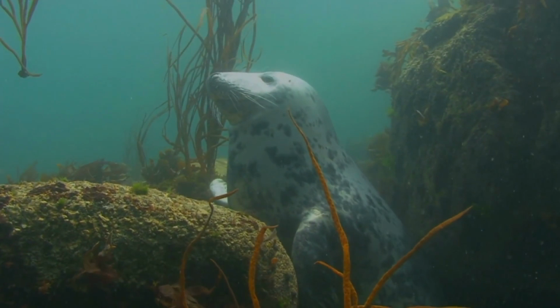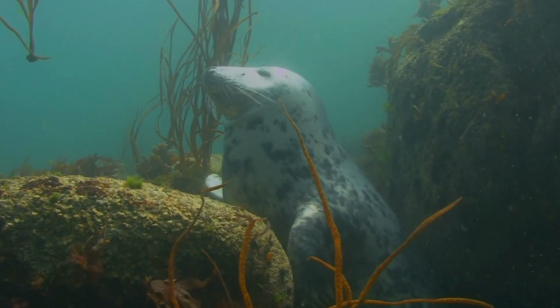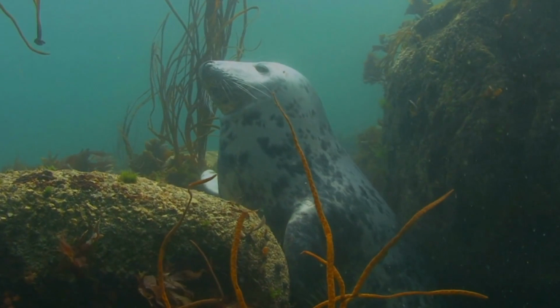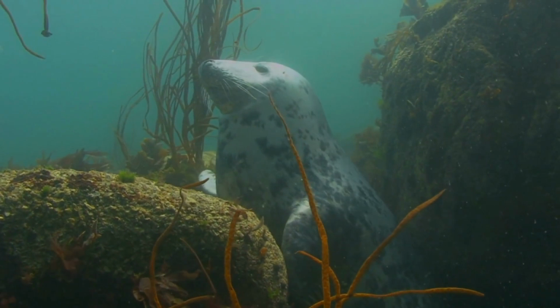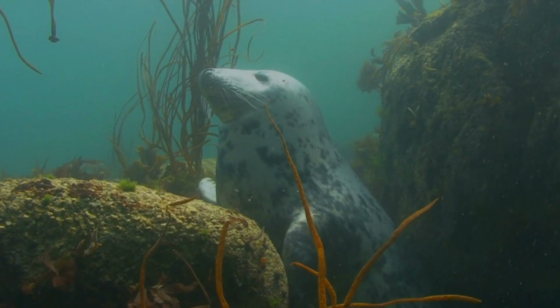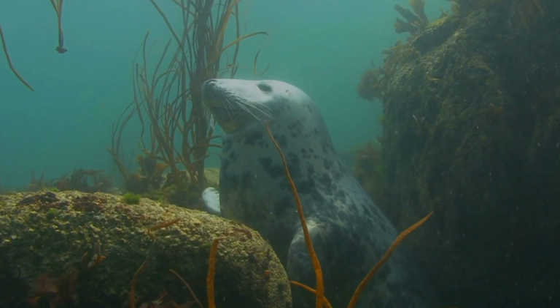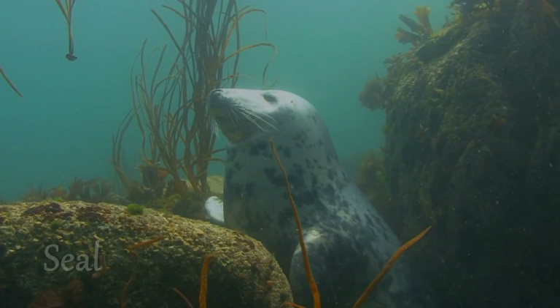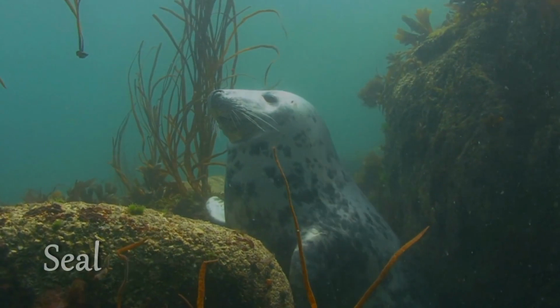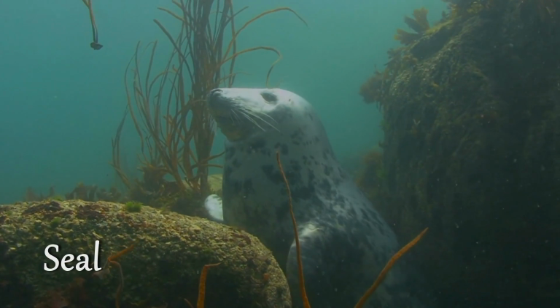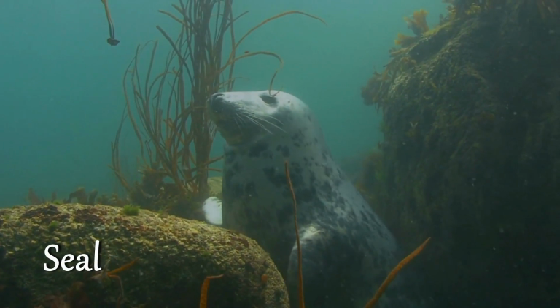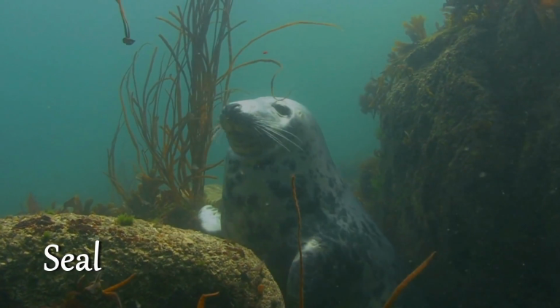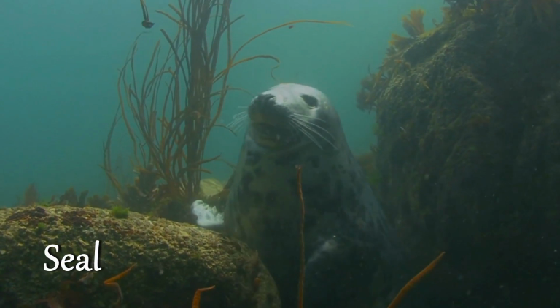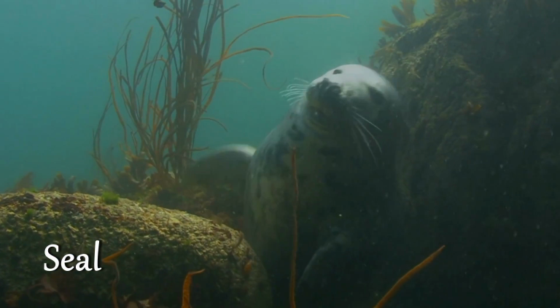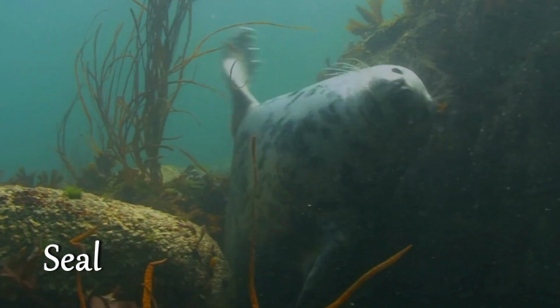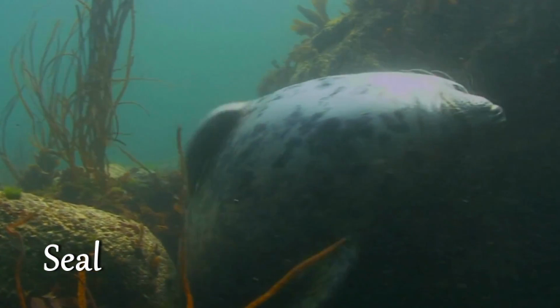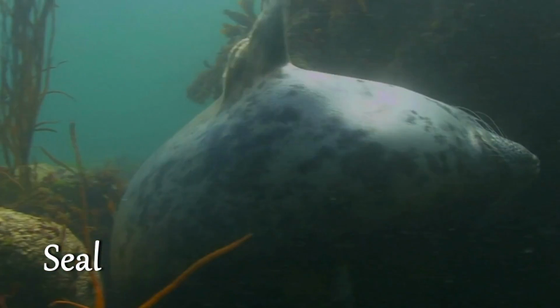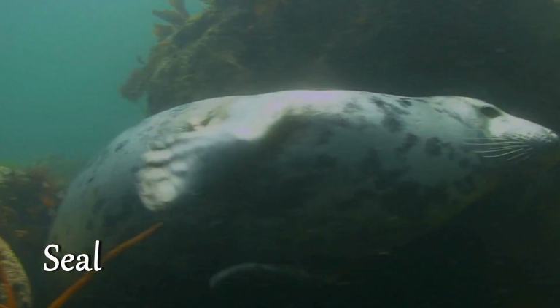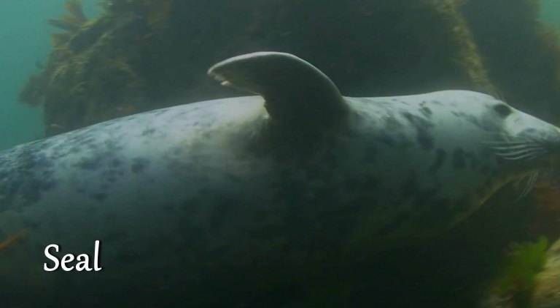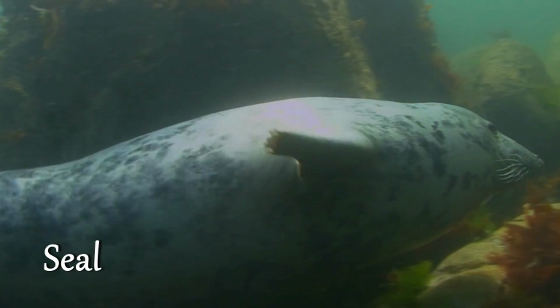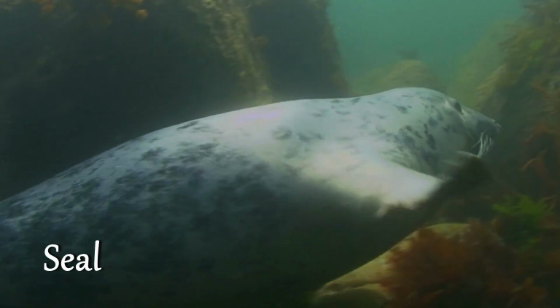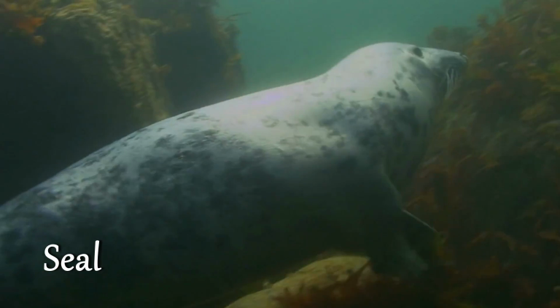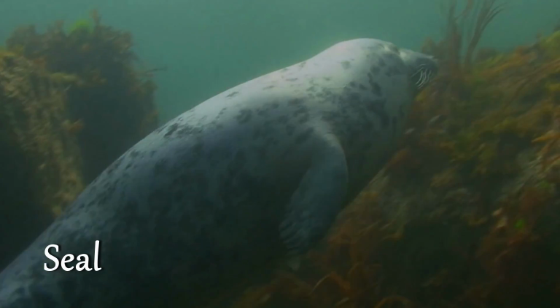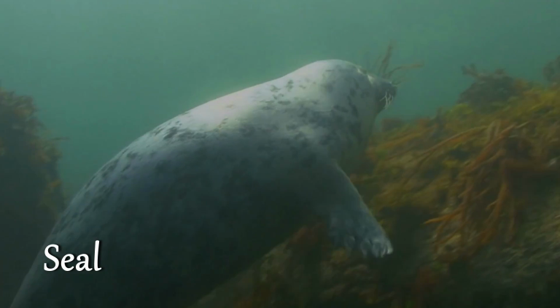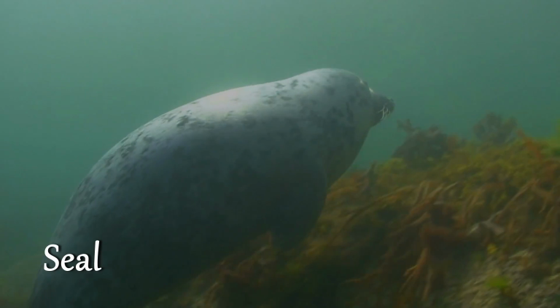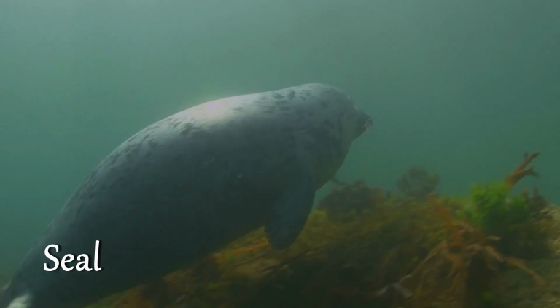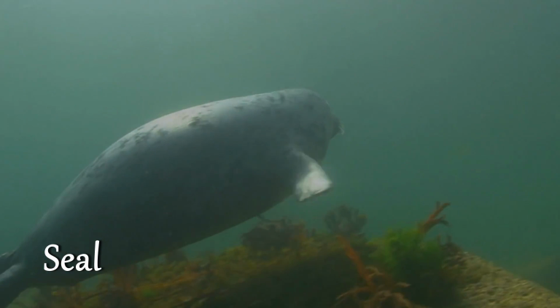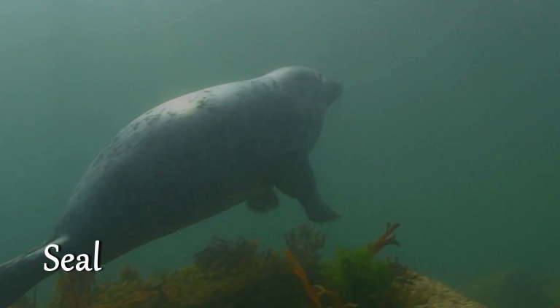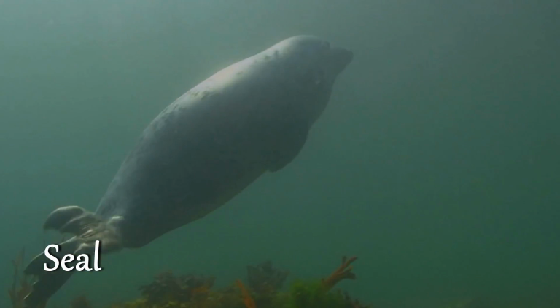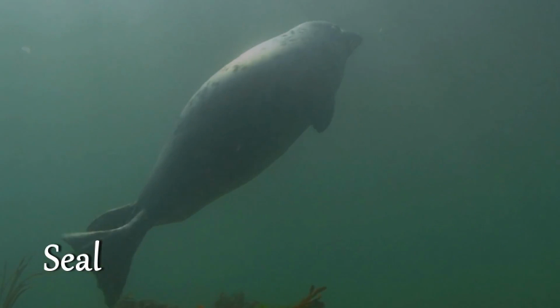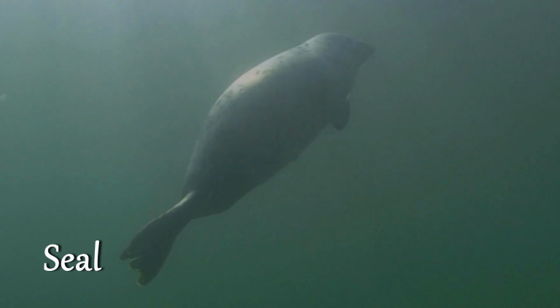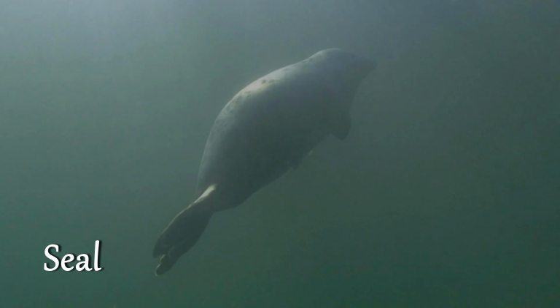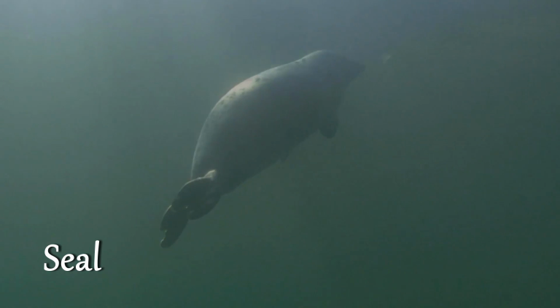Fun Fact! Did you know that seals and sea lions are known for their exceptional diving abilities? Some seals can plunge into incredible depths, holding their breath for over two hours! No way!